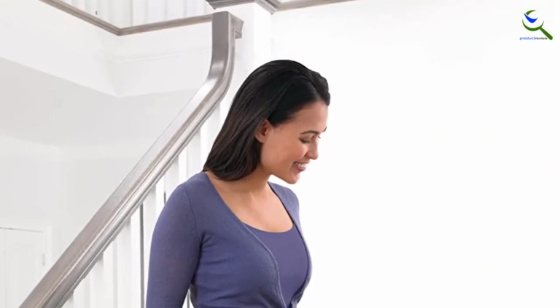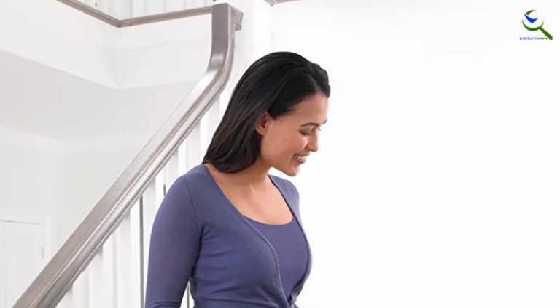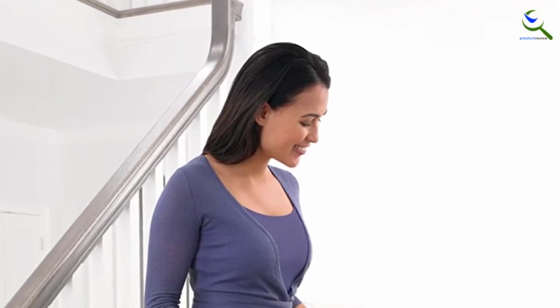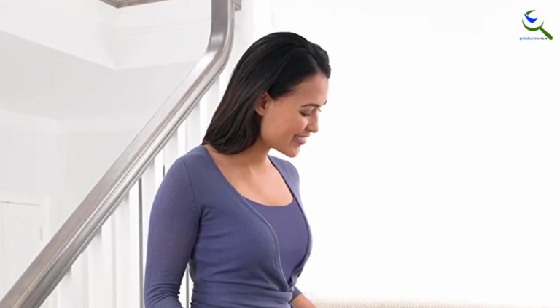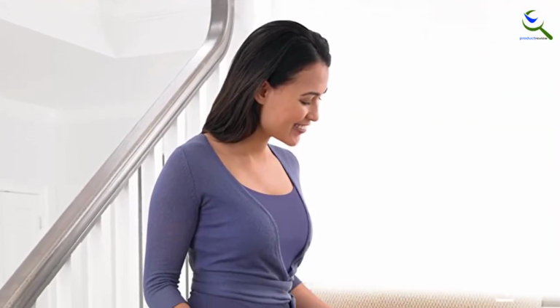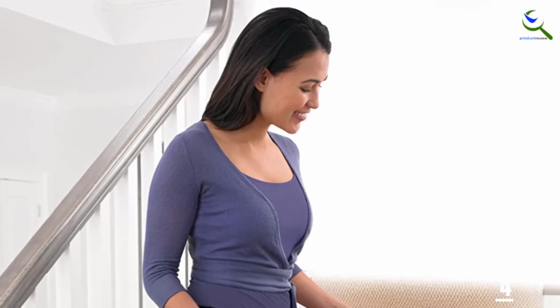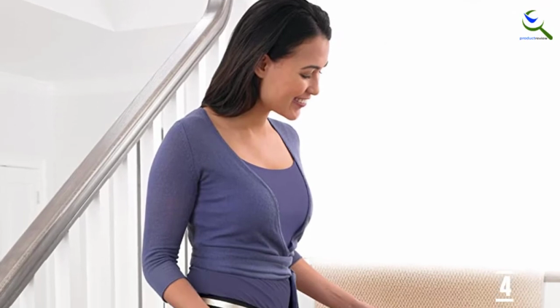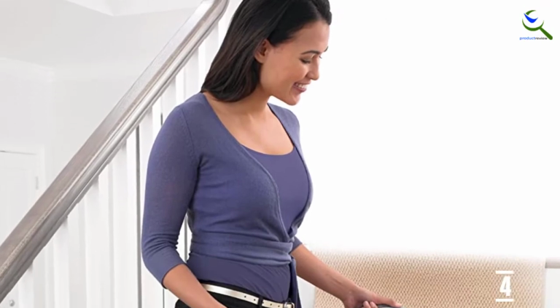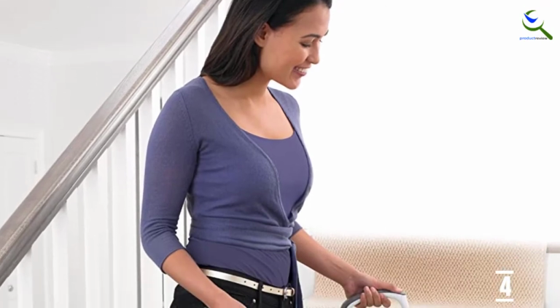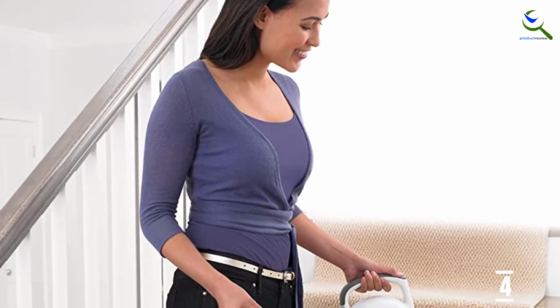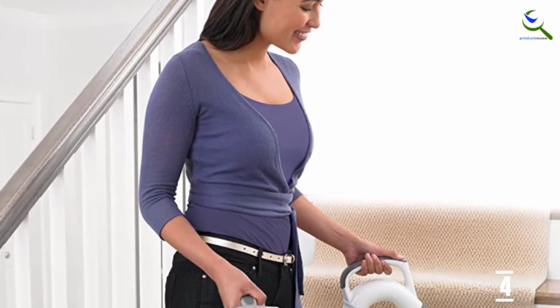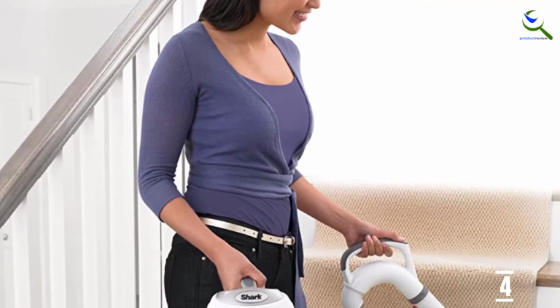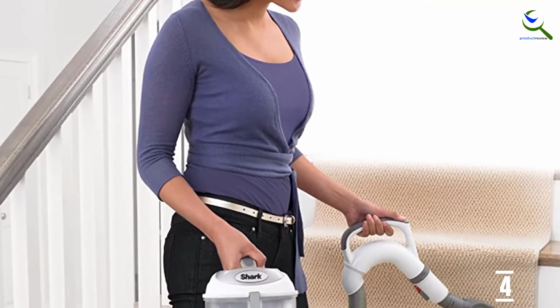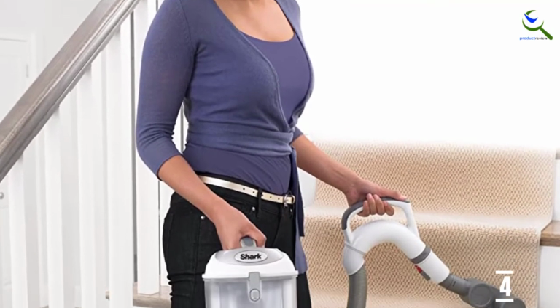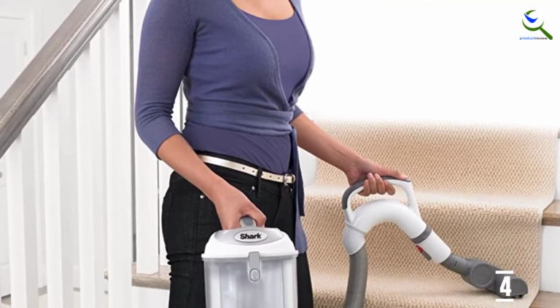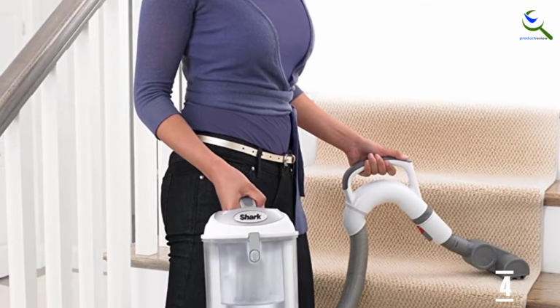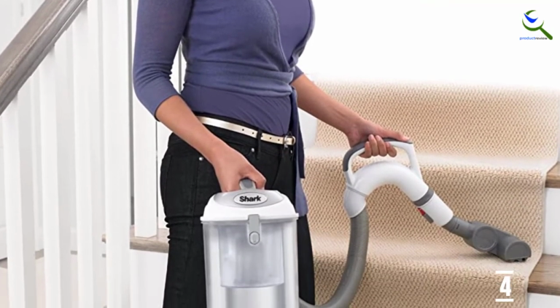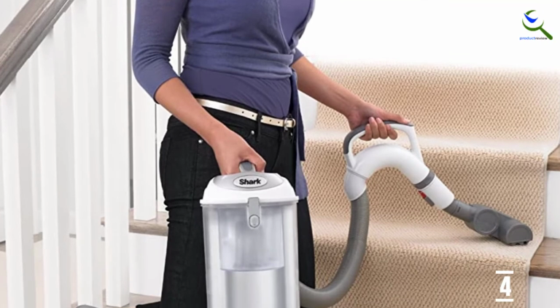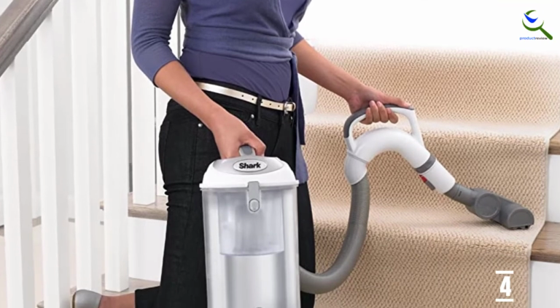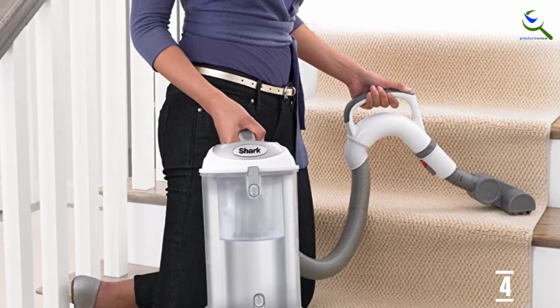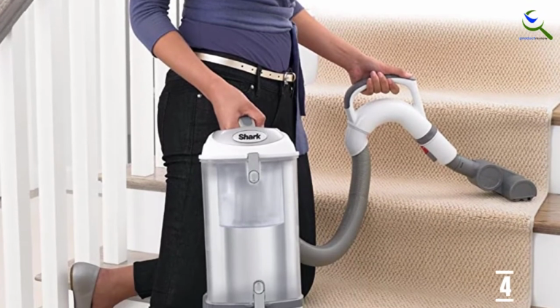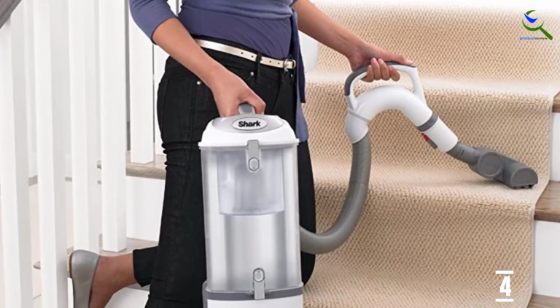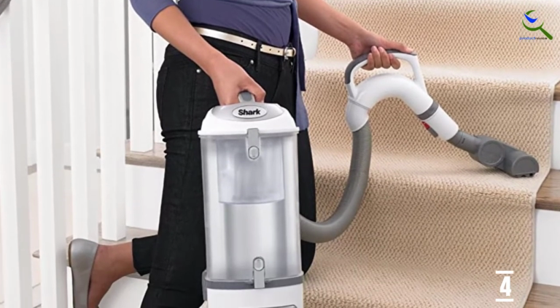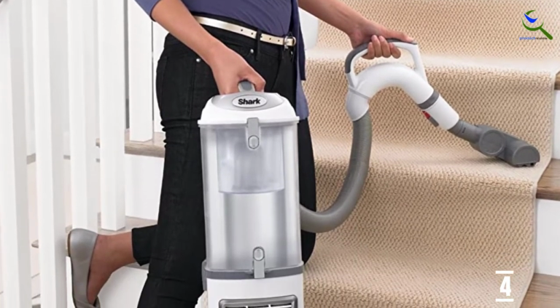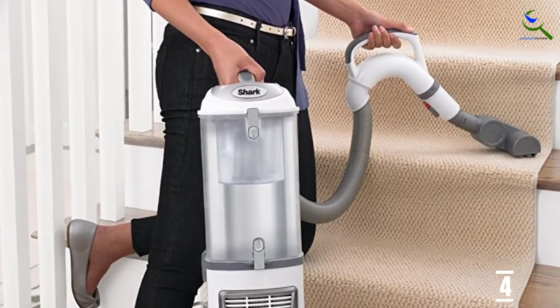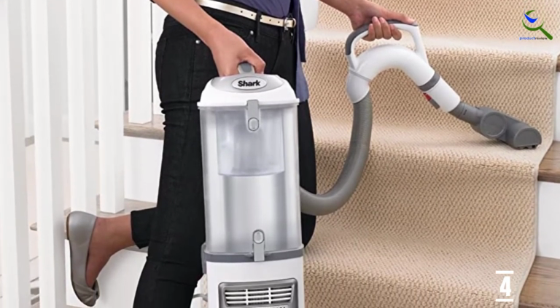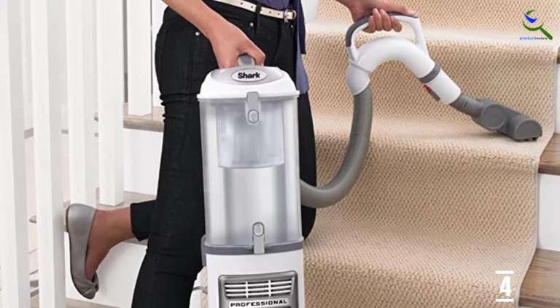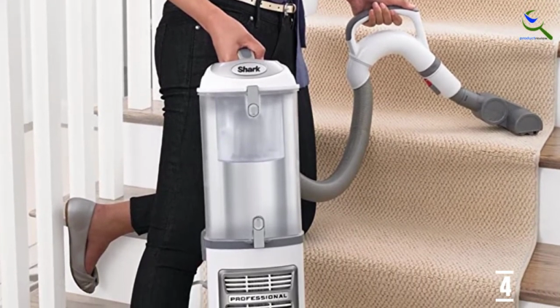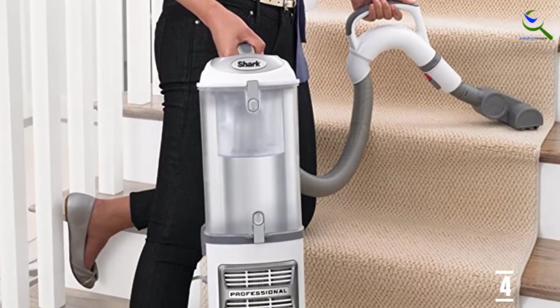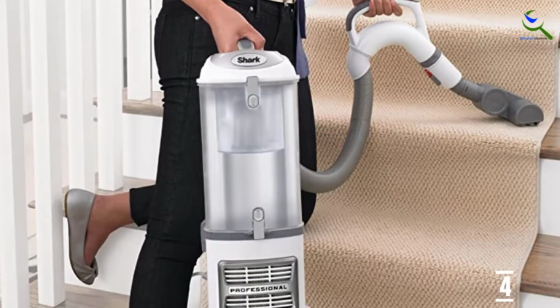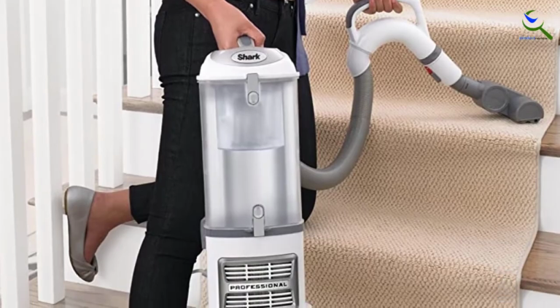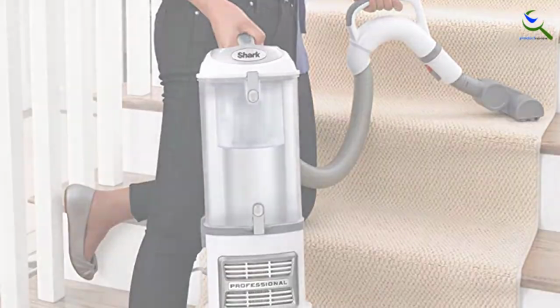With the help of its easy-to-steer design, it becomes easy for you to move it around. It consists of a large dust cup as well, which is easy to clean. Thus, the two-in-one functionality of this vacuum cleaner sets it apart.